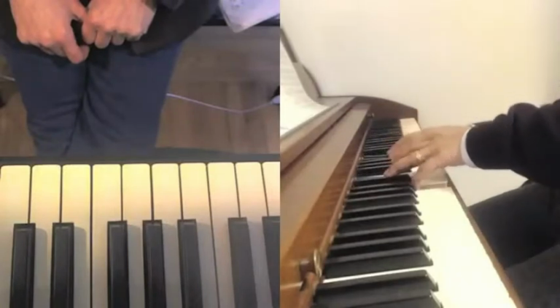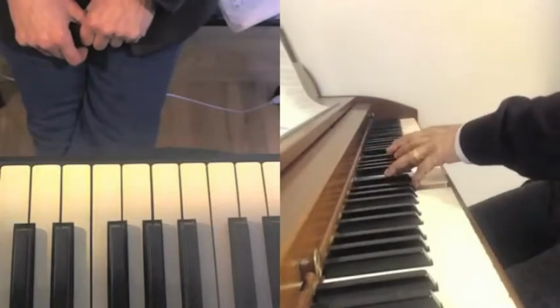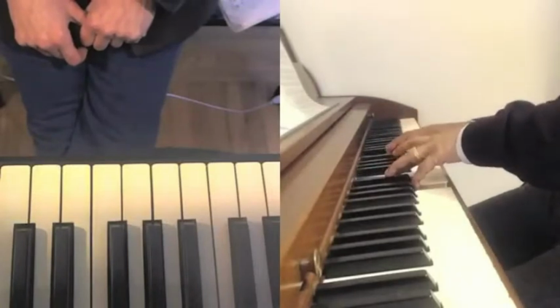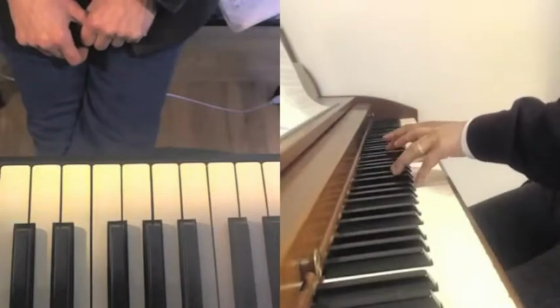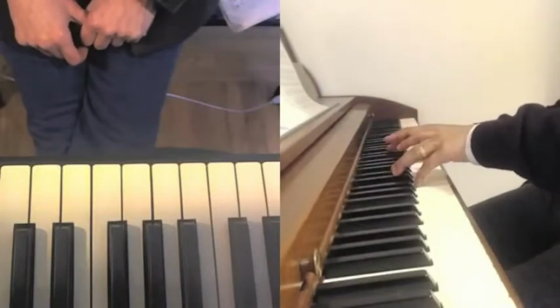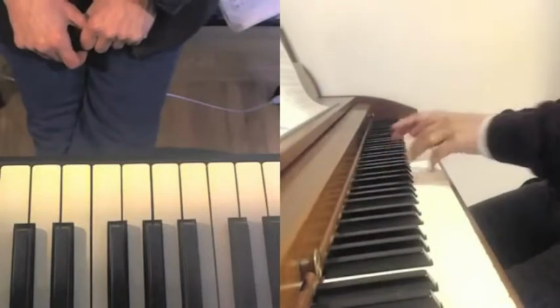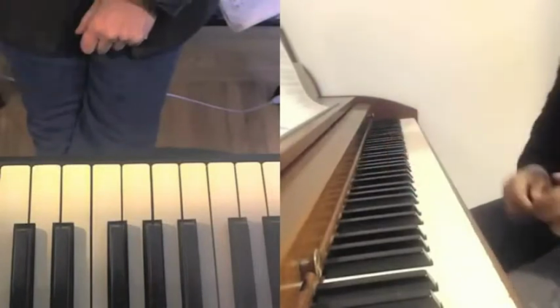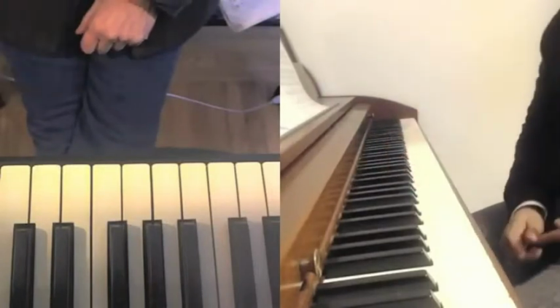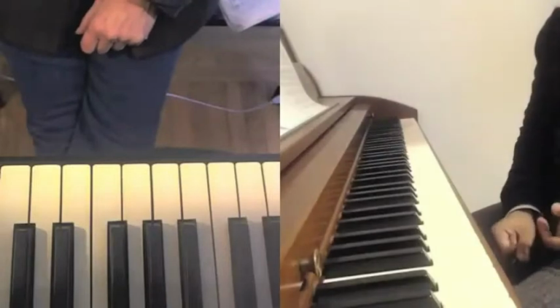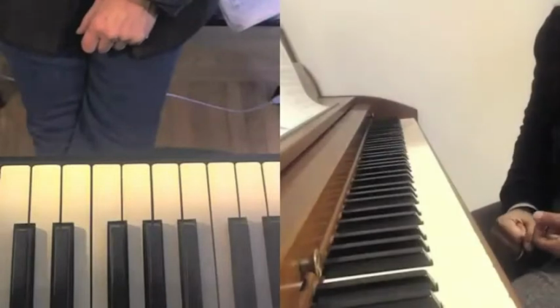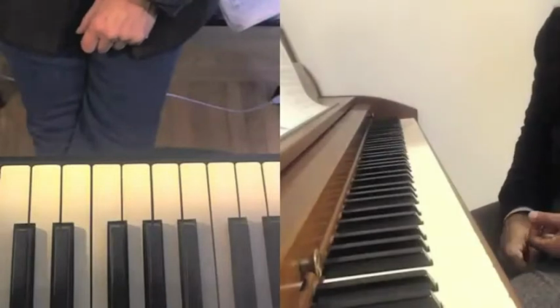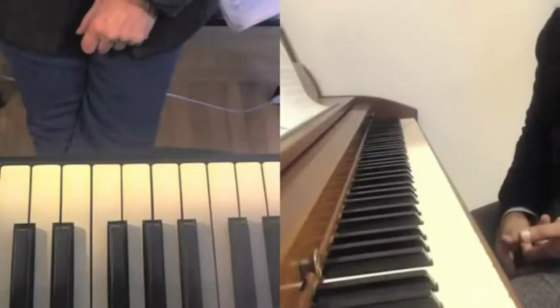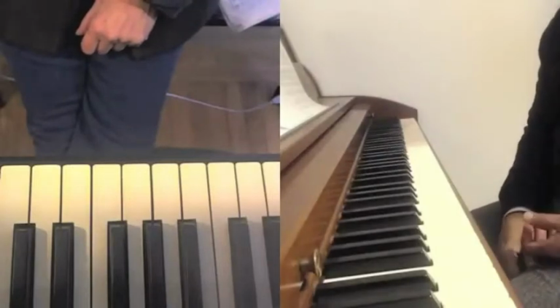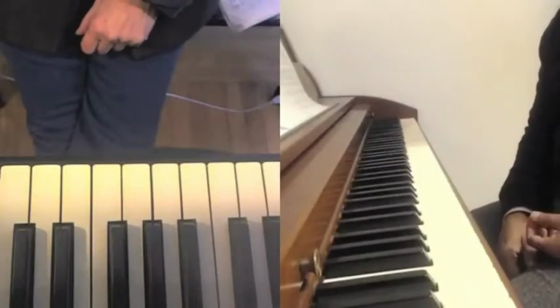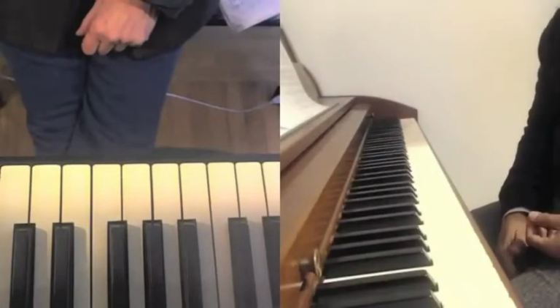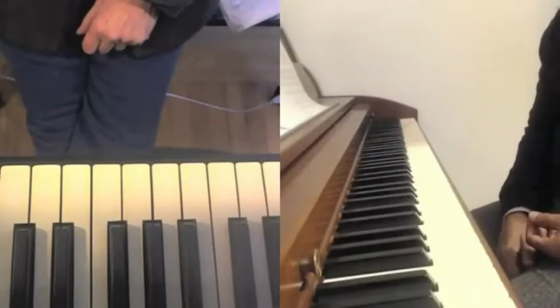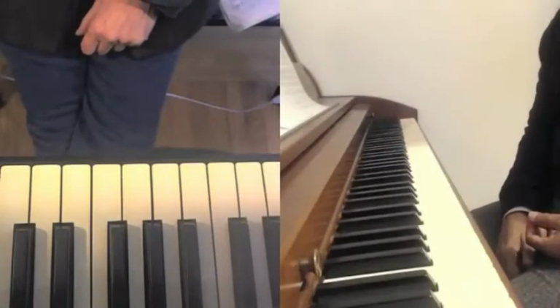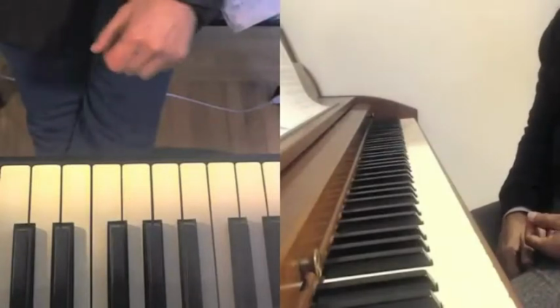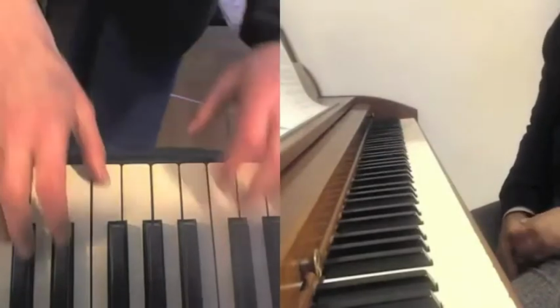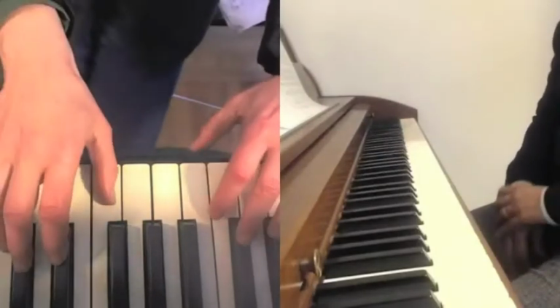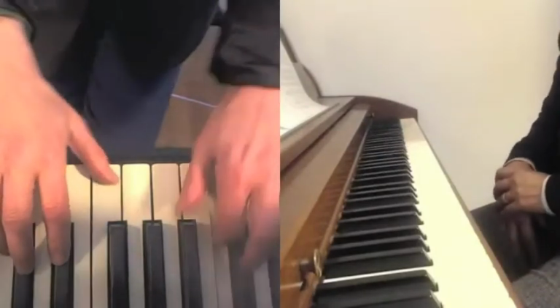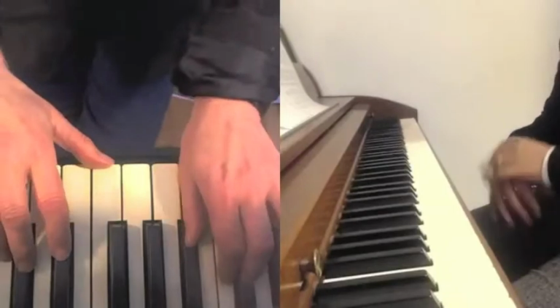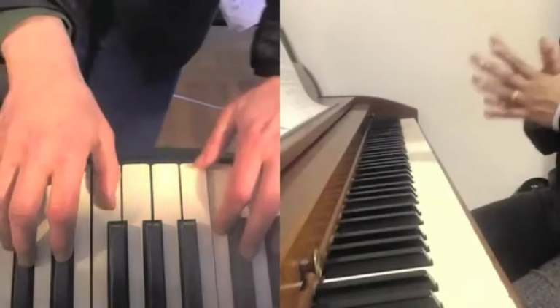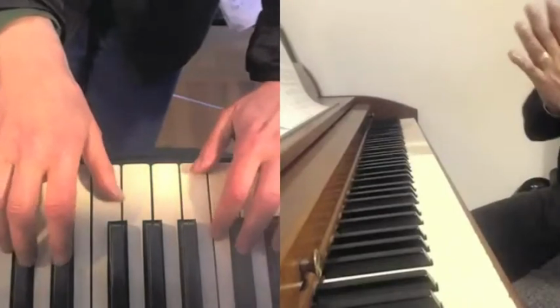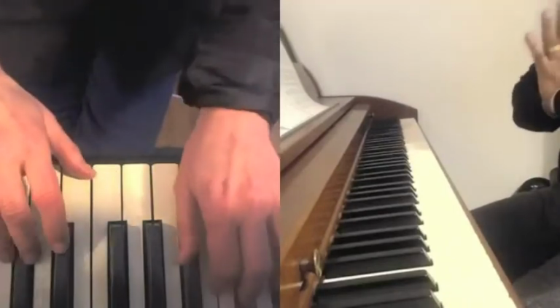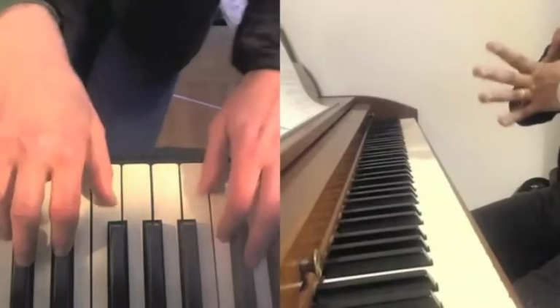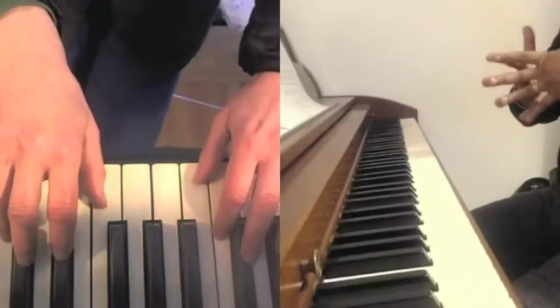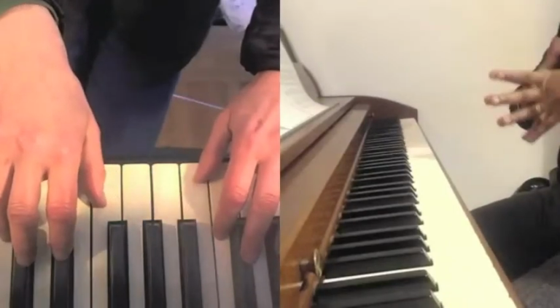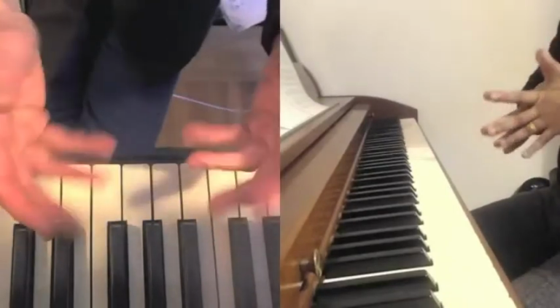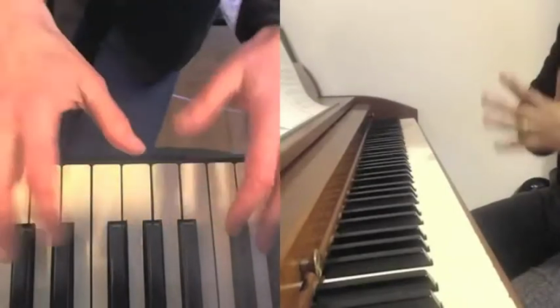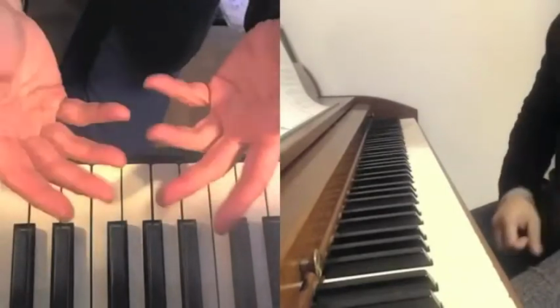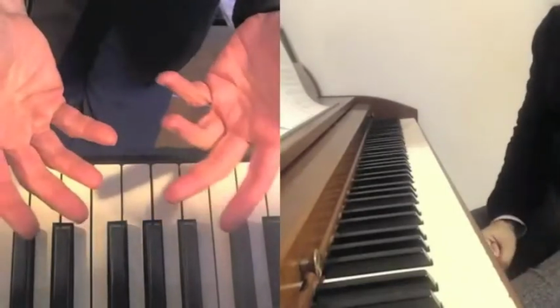That looks very good. That's very good because we want you to get the lateral motion. And of course the next step would be to double that, right? And then you're gonna do that after. At the very end you just snip it out.